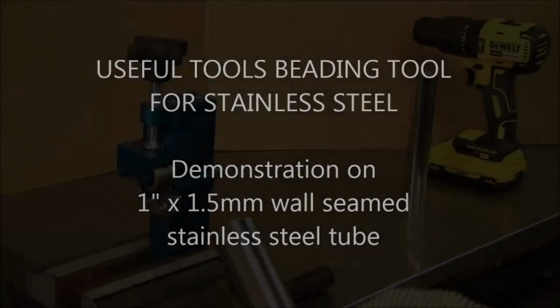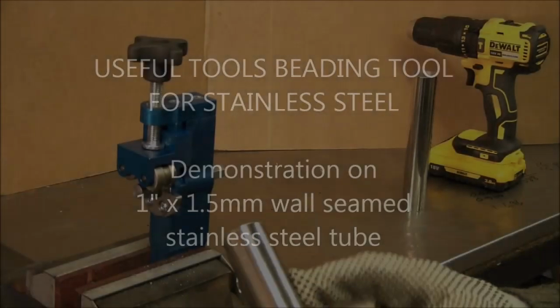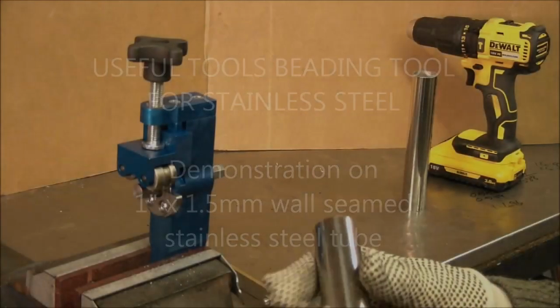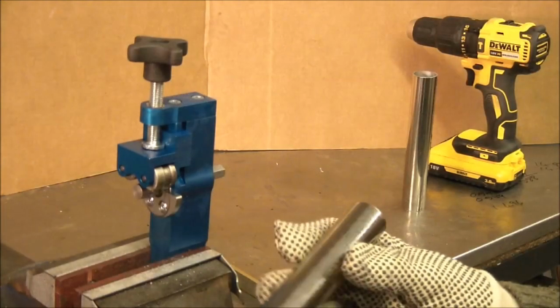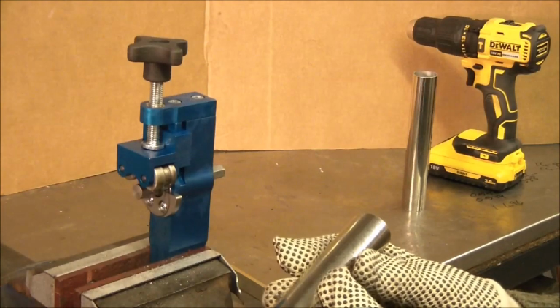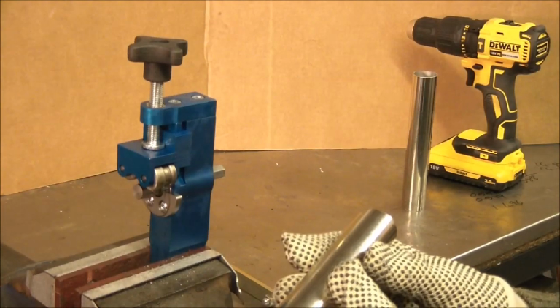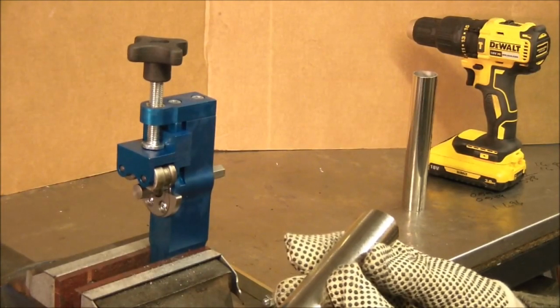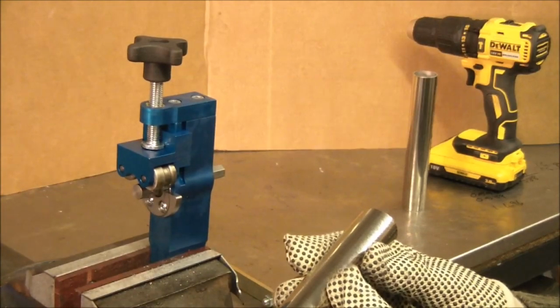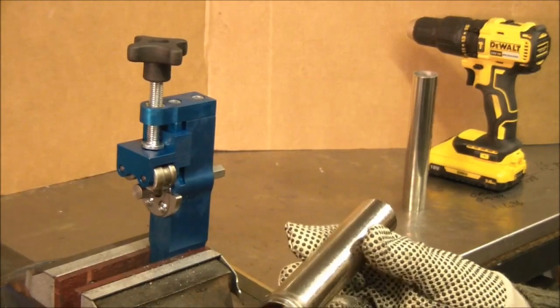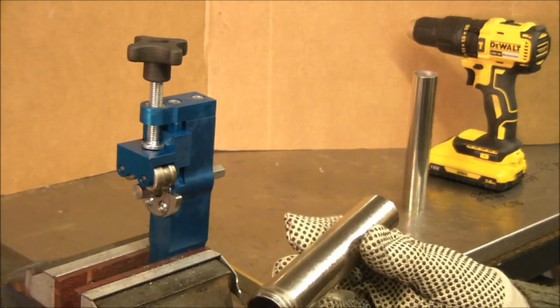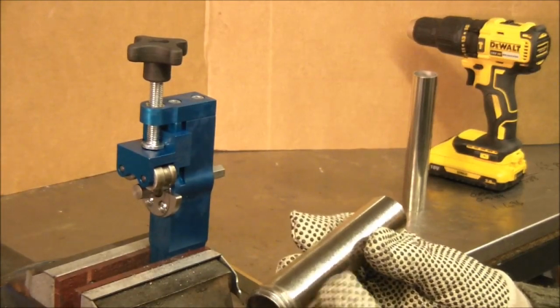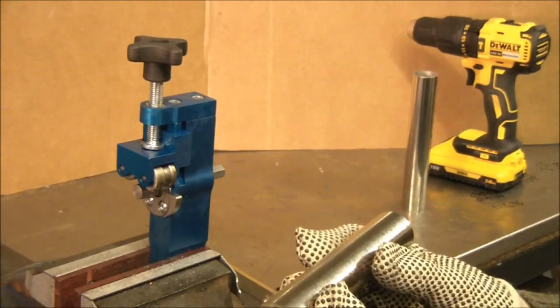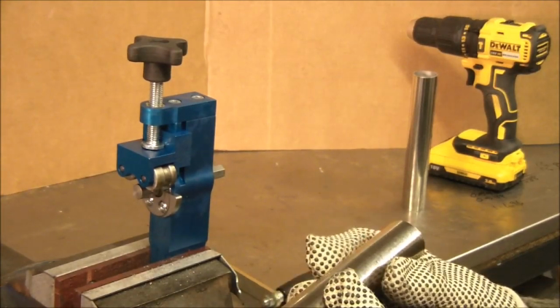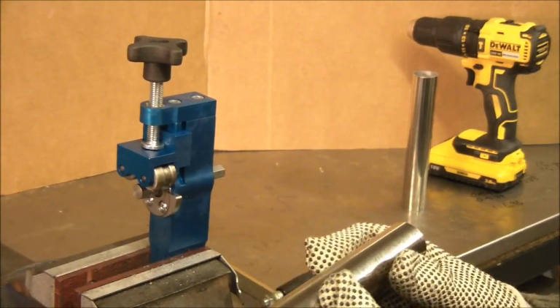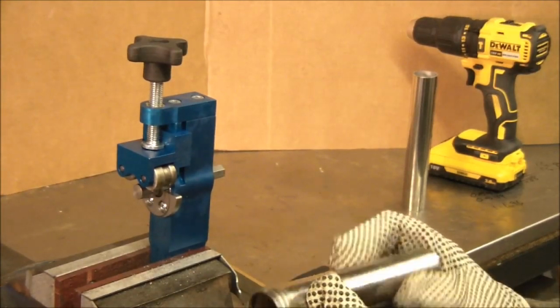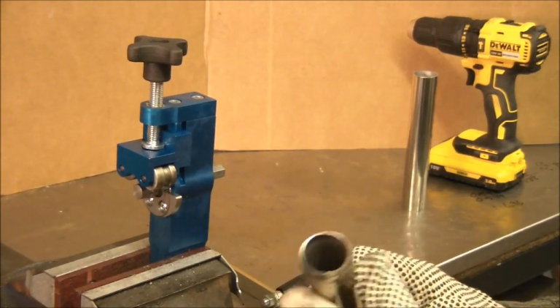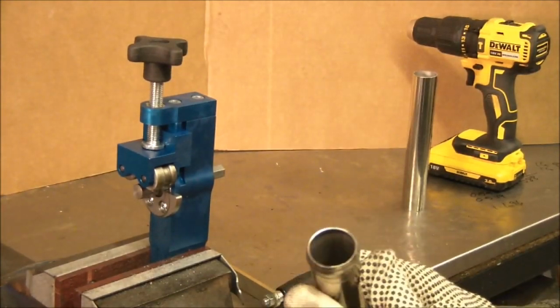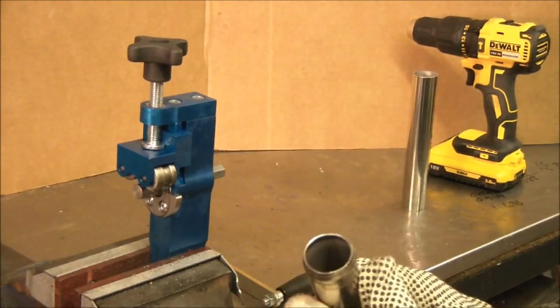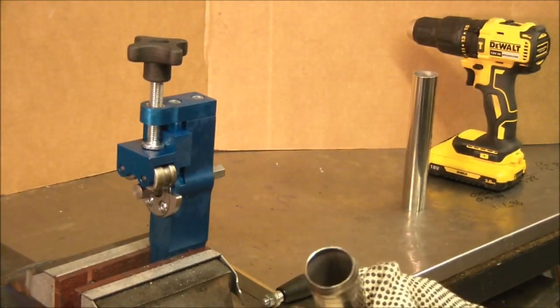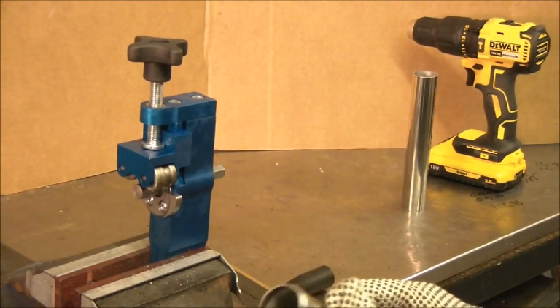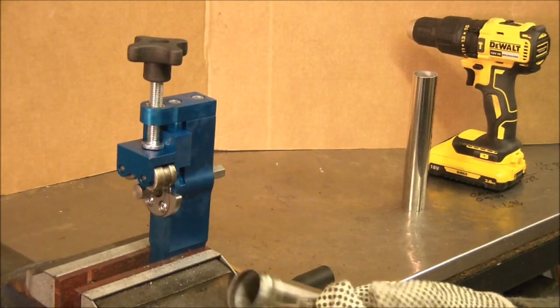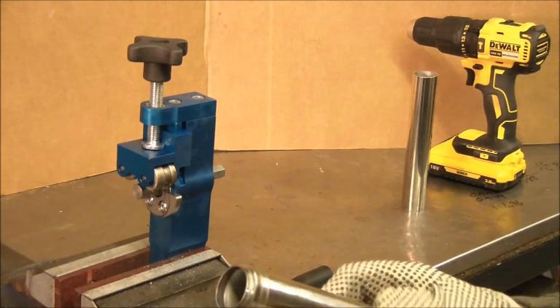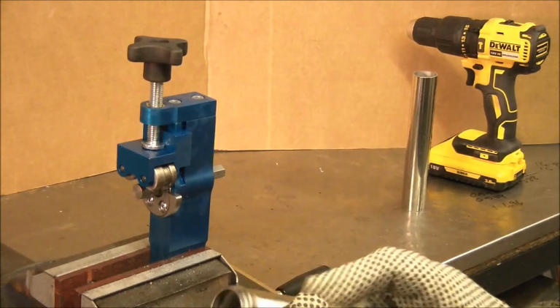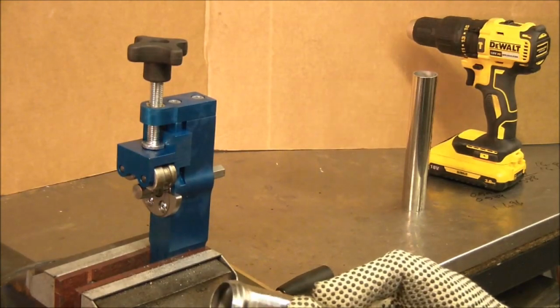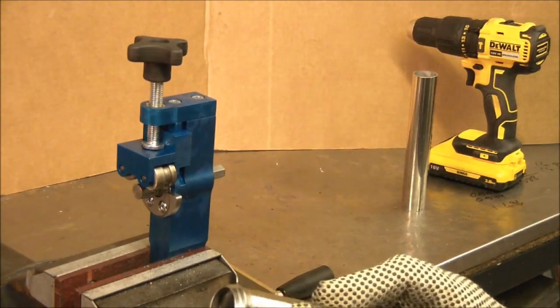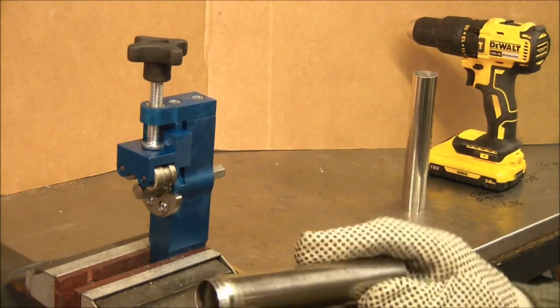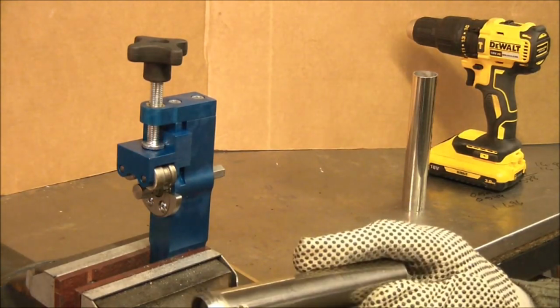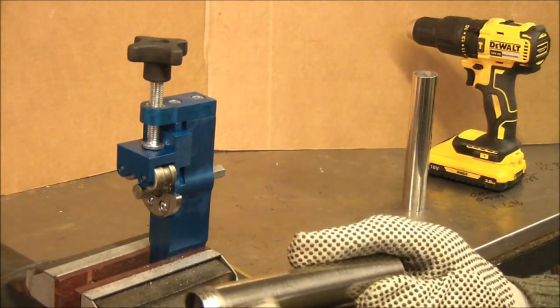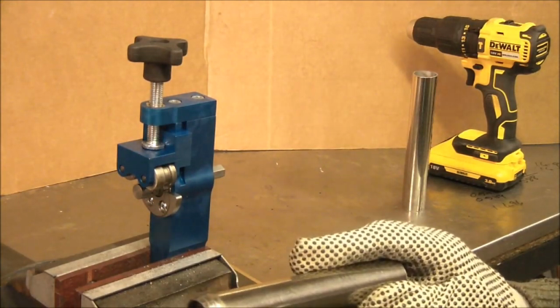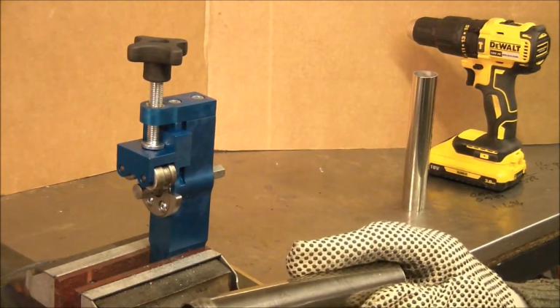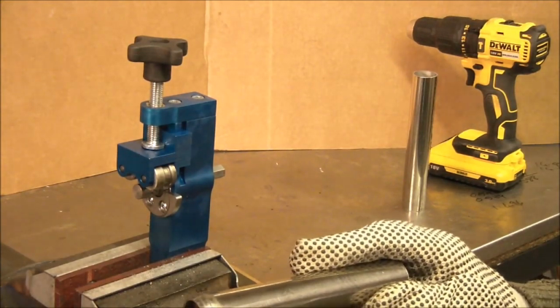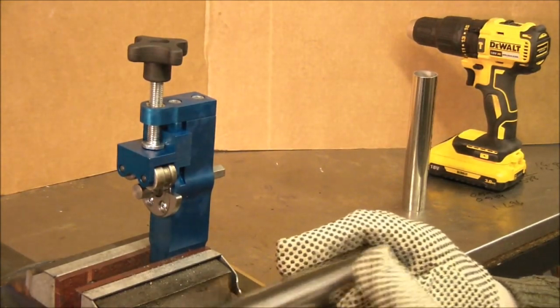This is a piece of inch and a half OD 1.5 well seamed stainless steel tube, and we've already put a bead on.